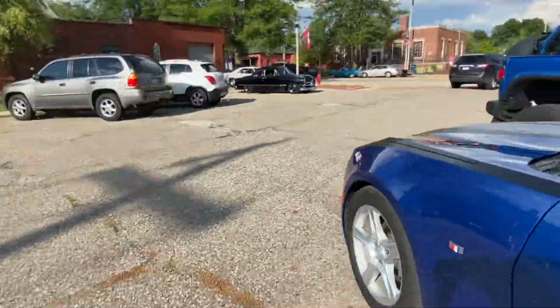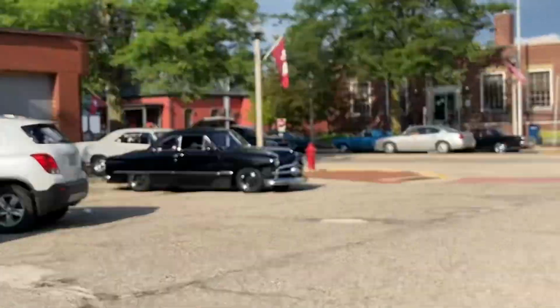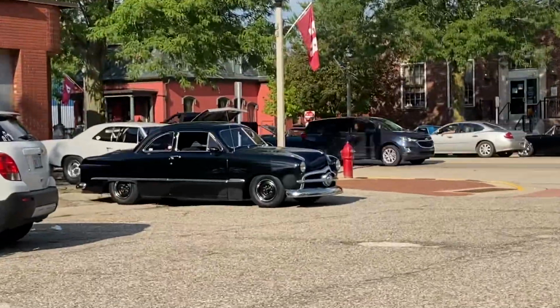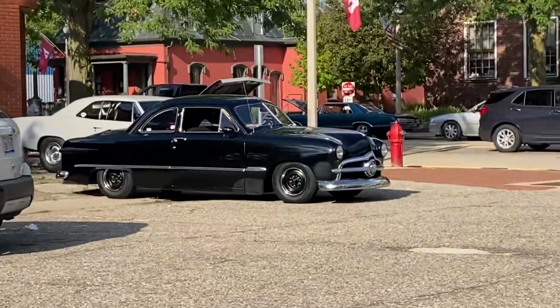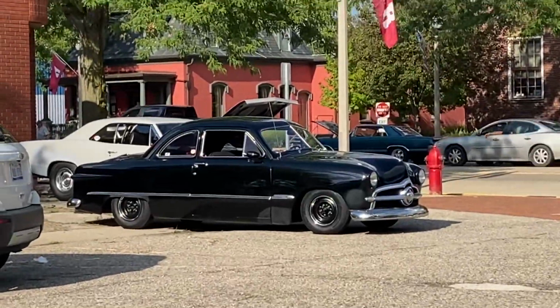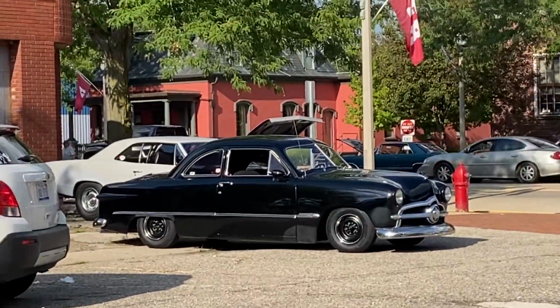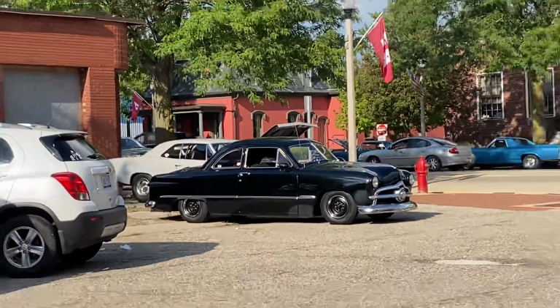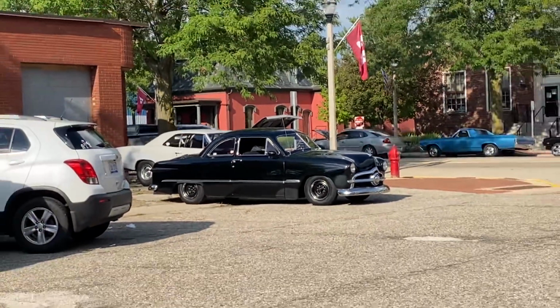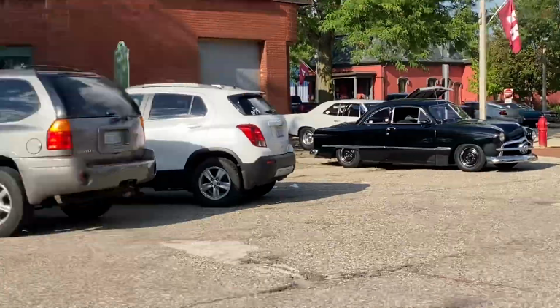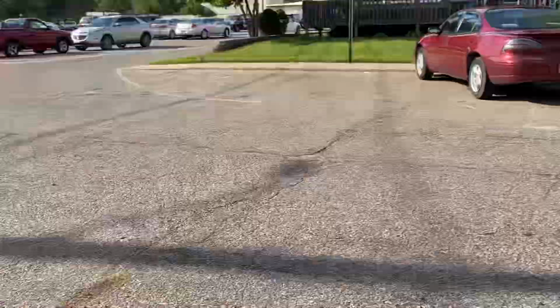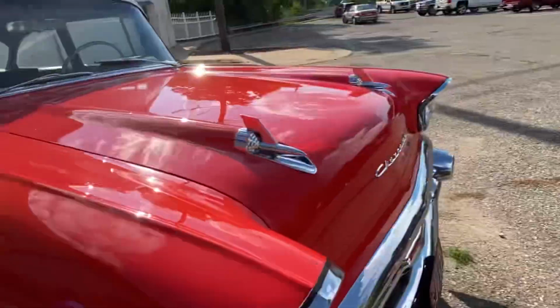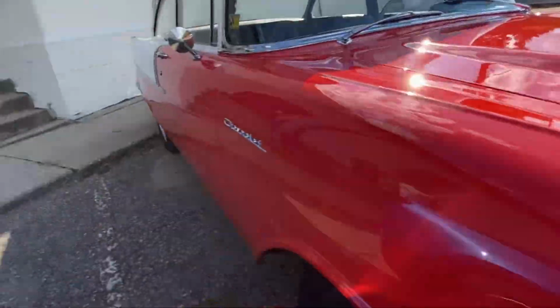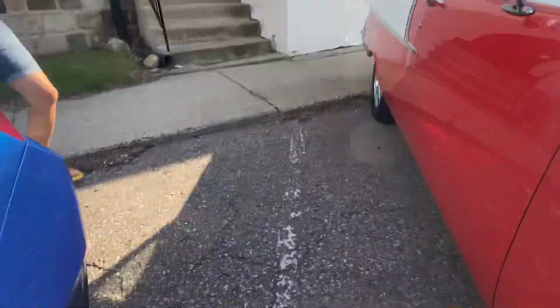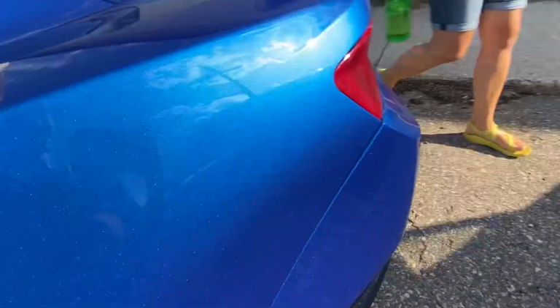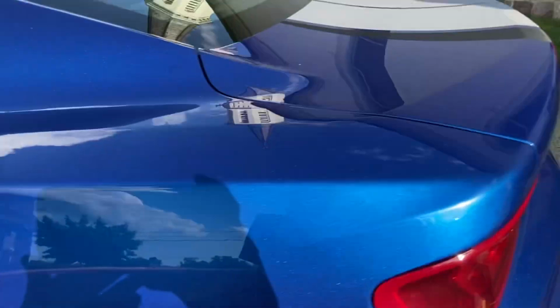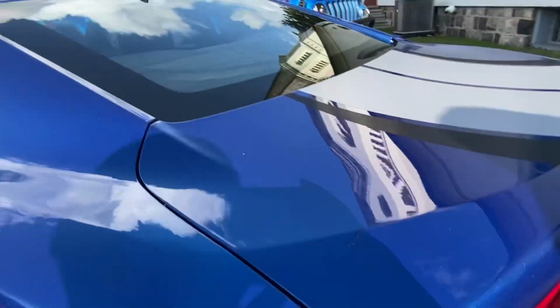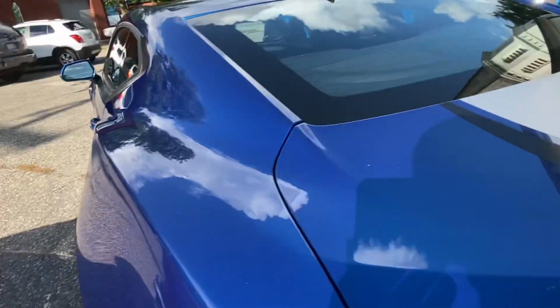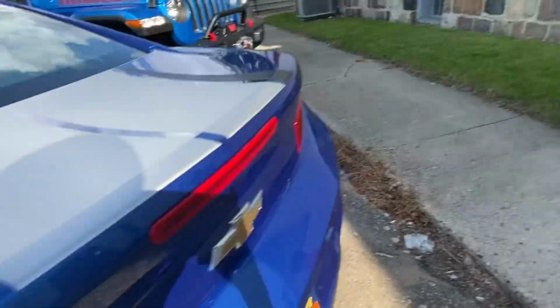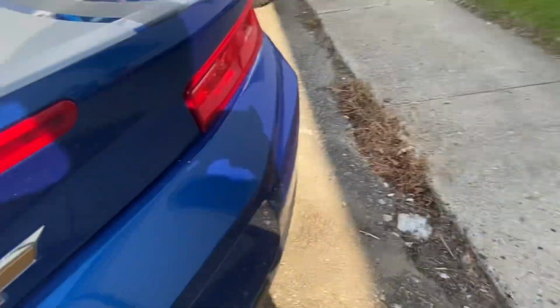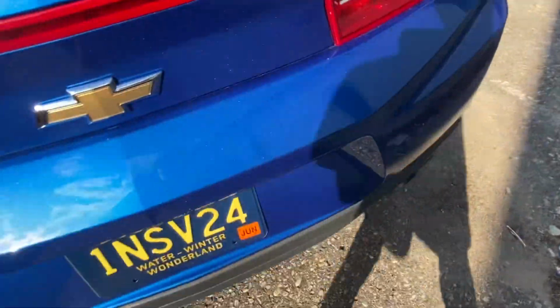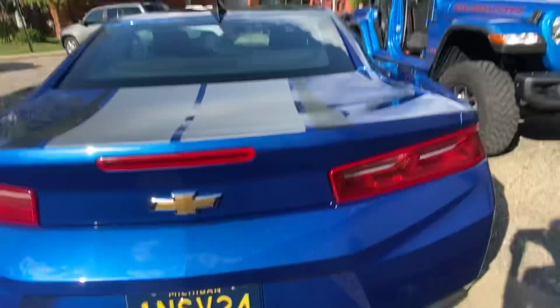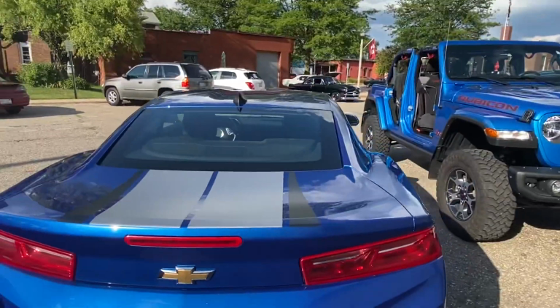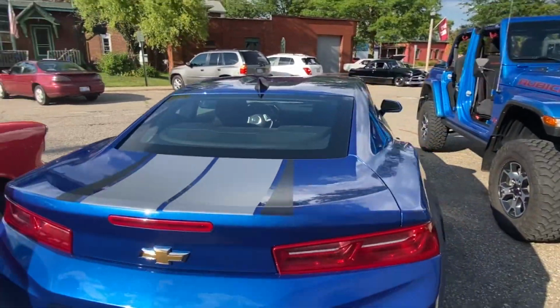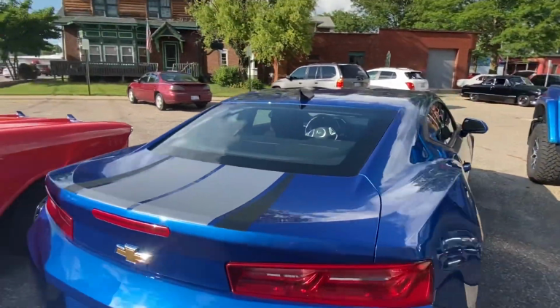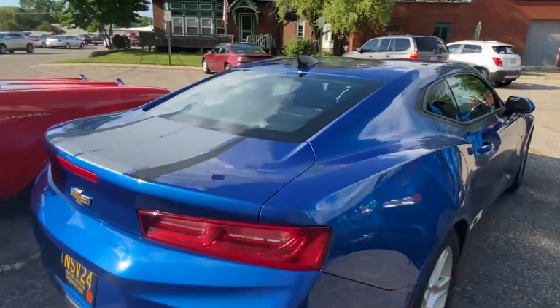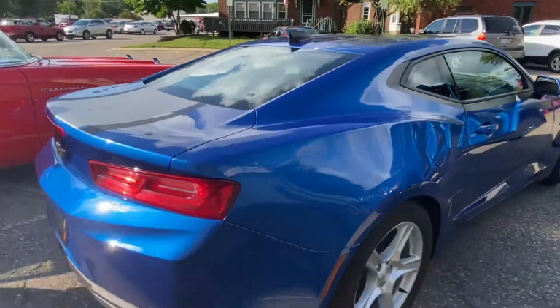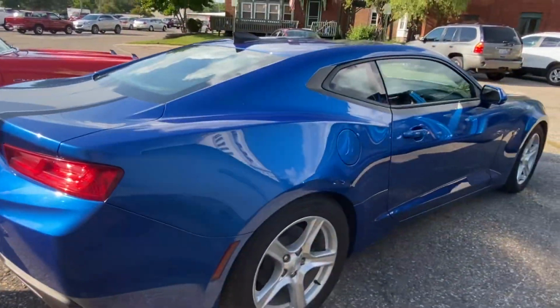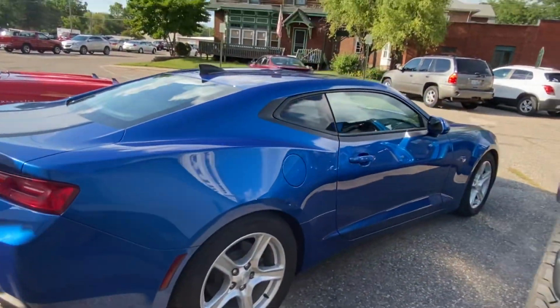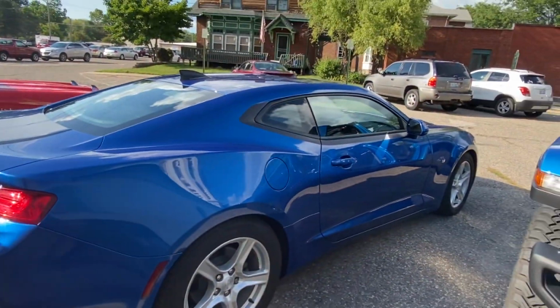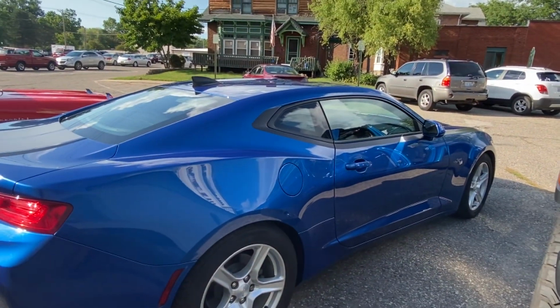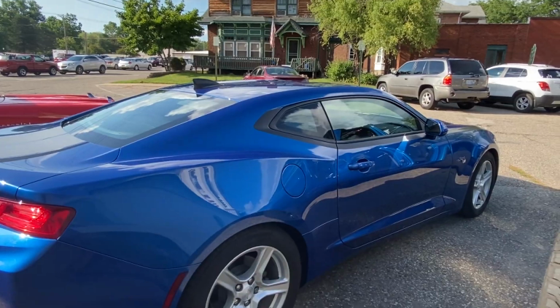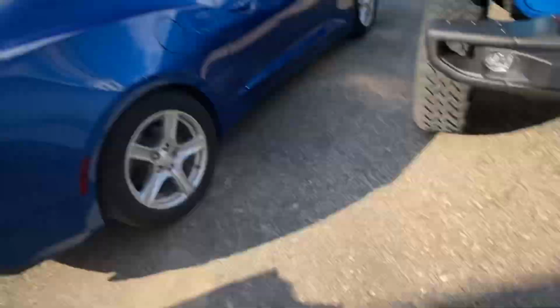Another cool one over there, and another one behind it. I like this one, even though it's not a classic car.